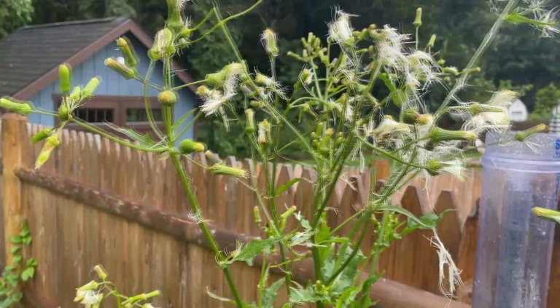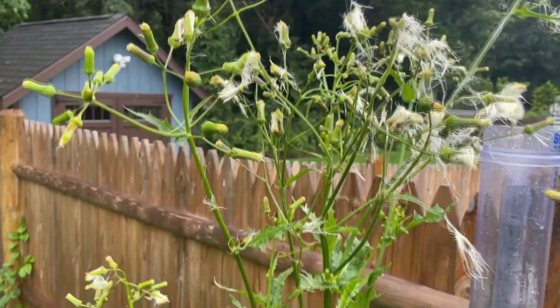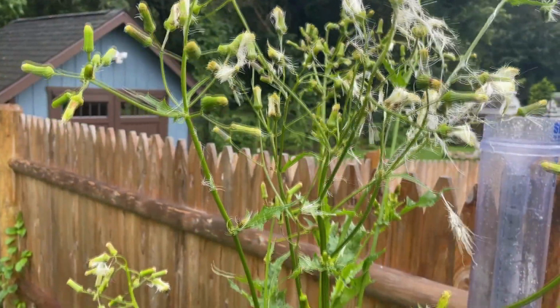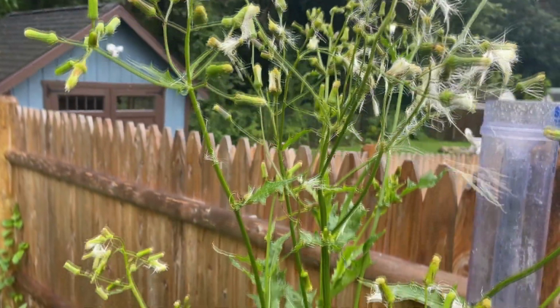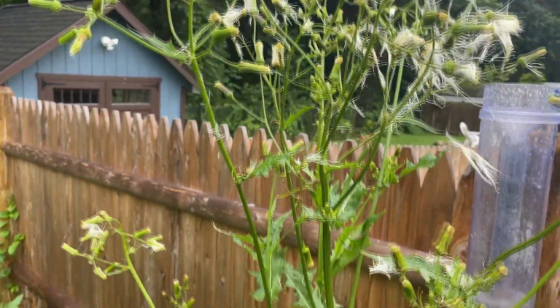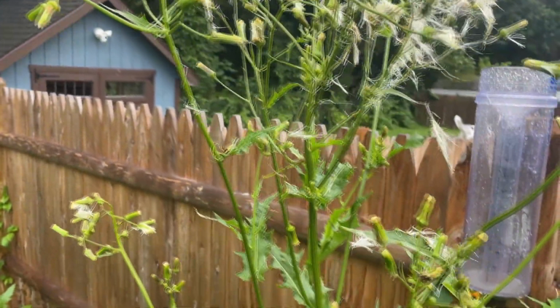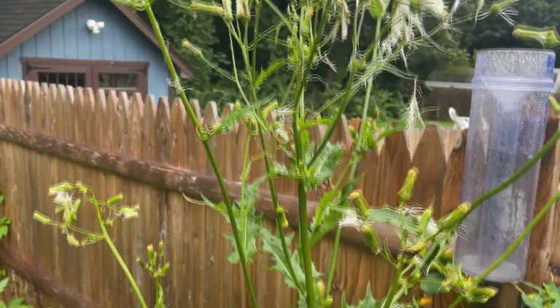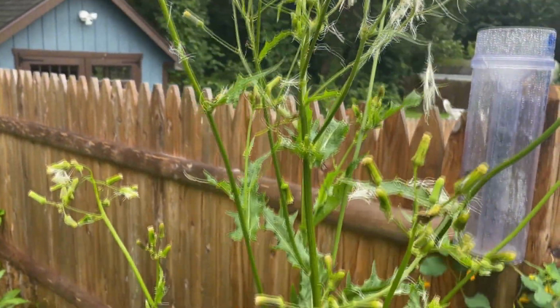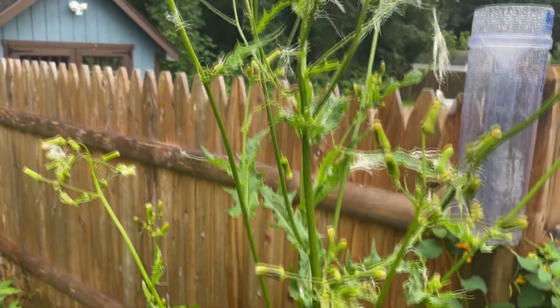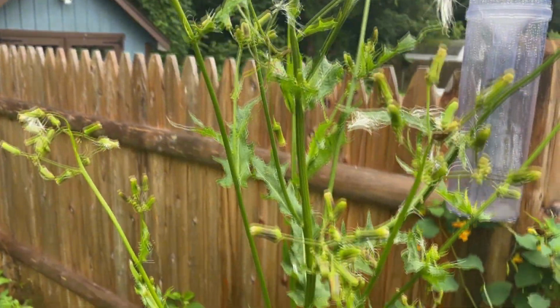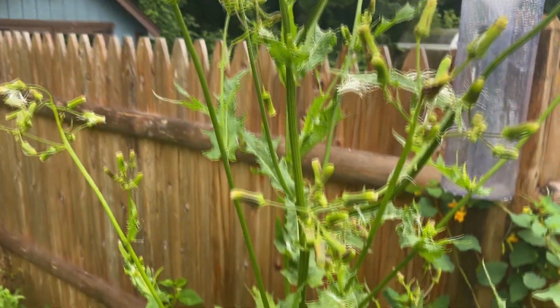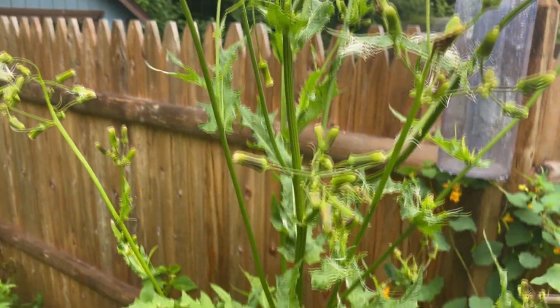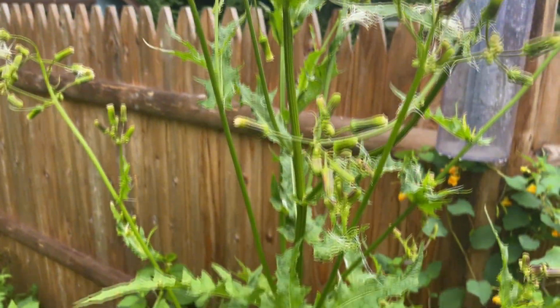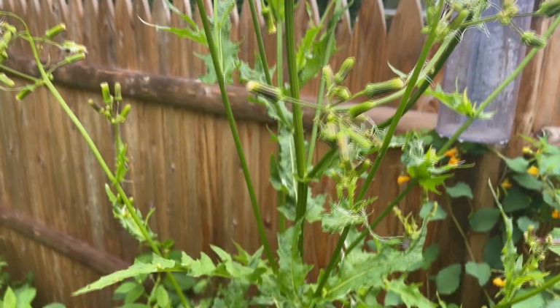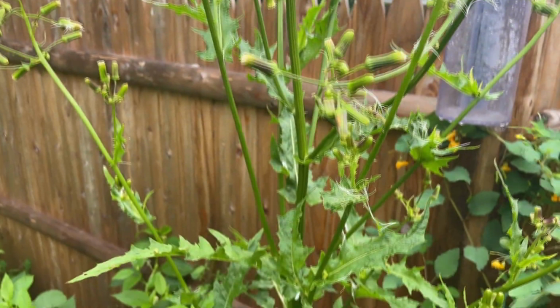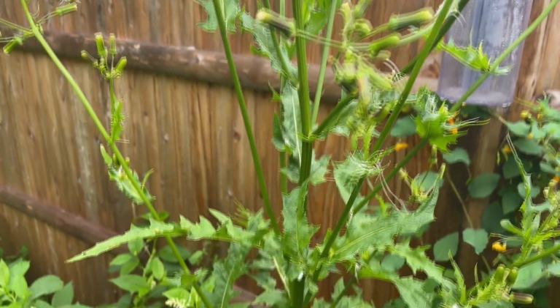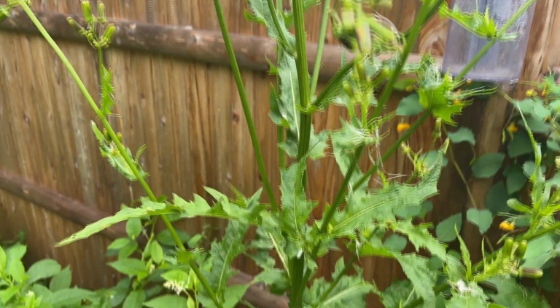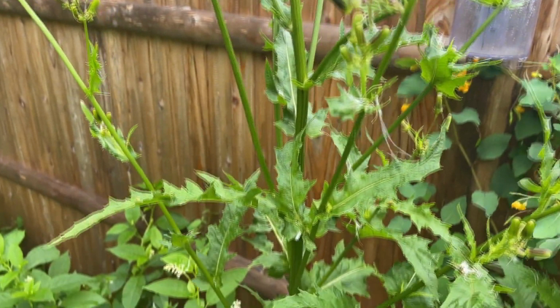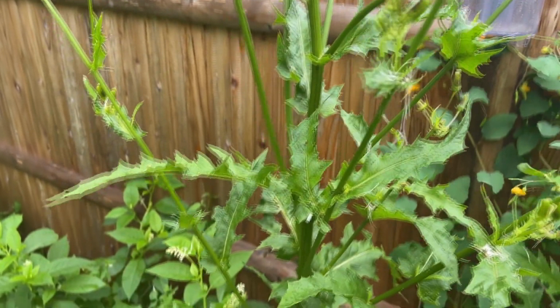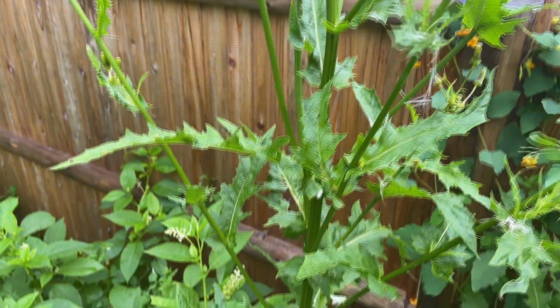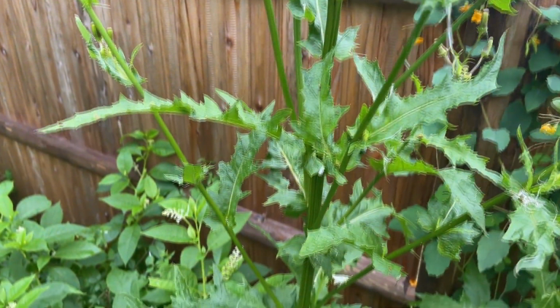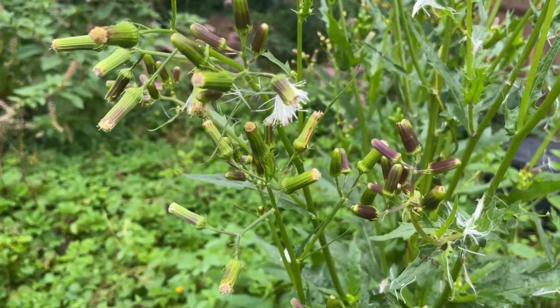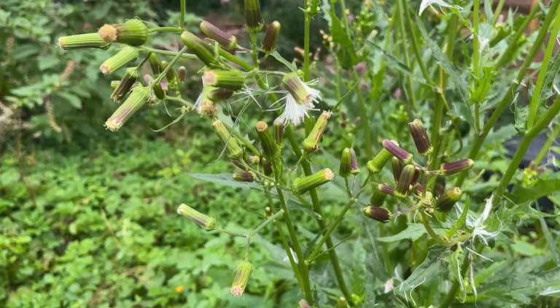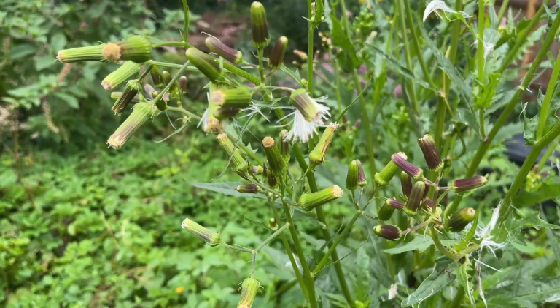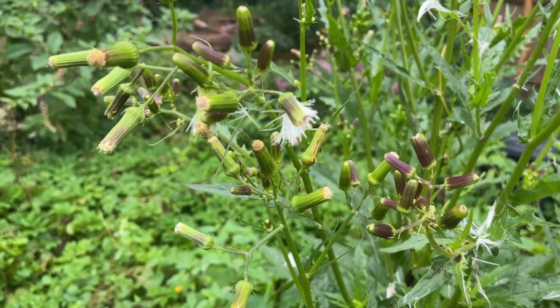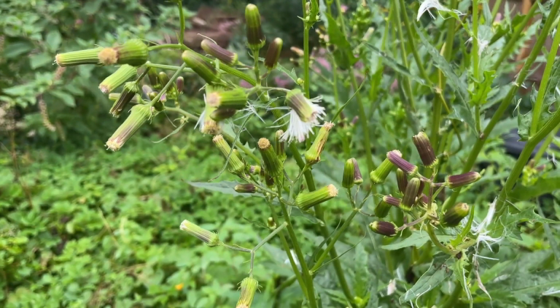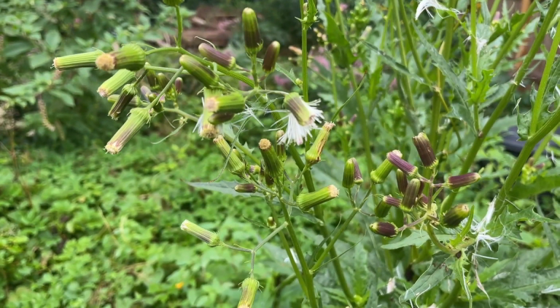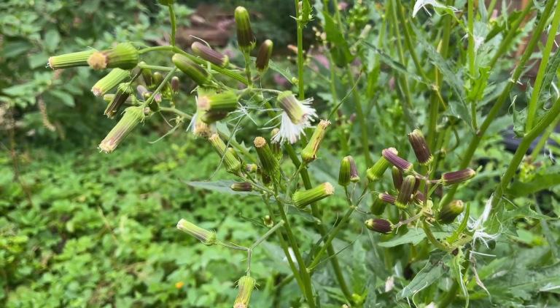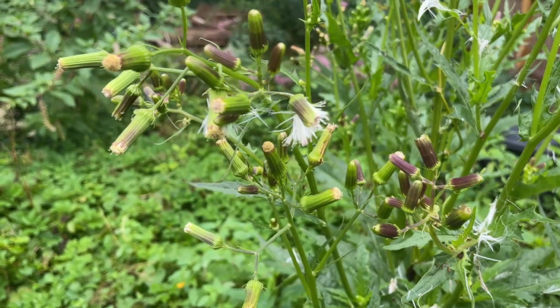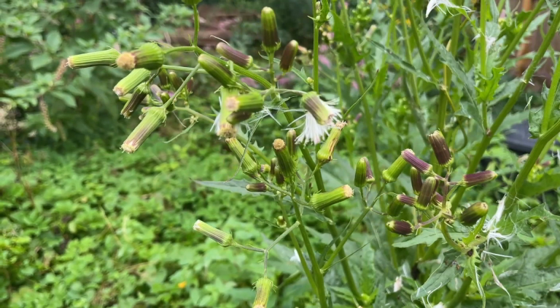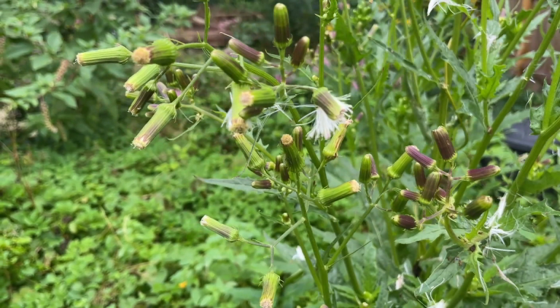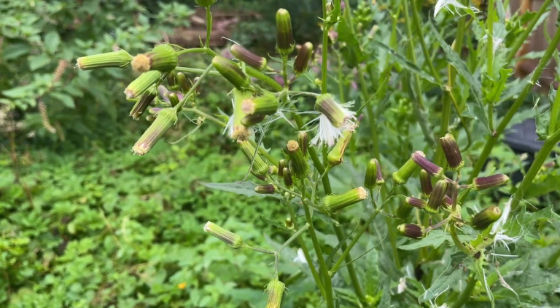It is in the daisy family. It is an annual herbaceous plant and it is considered weedy. It blooms July to September. The flower head is green to white, yellow, and sometimes burgundy.